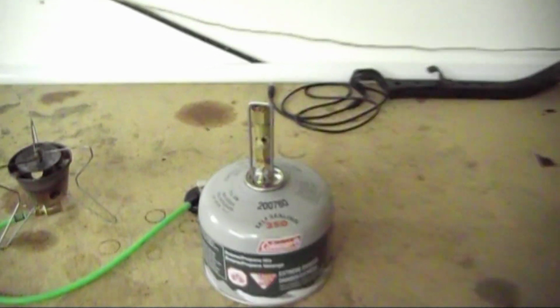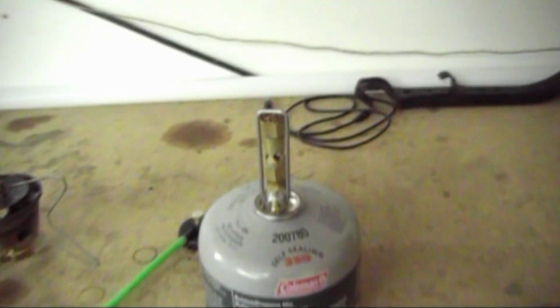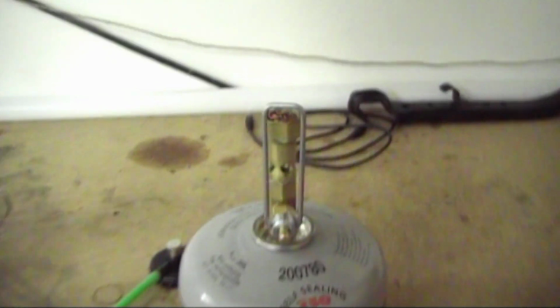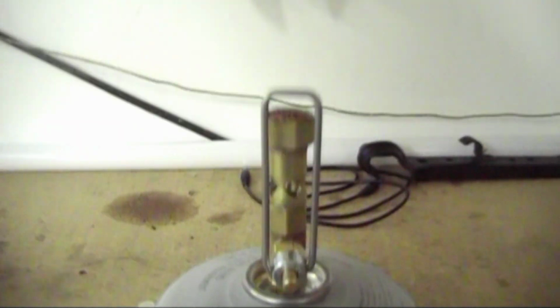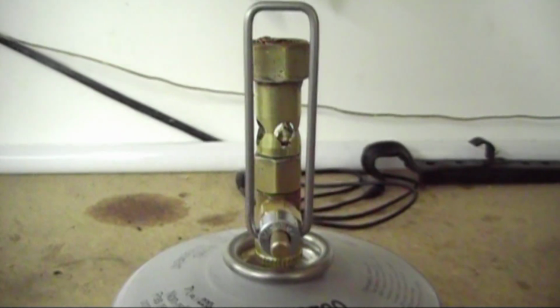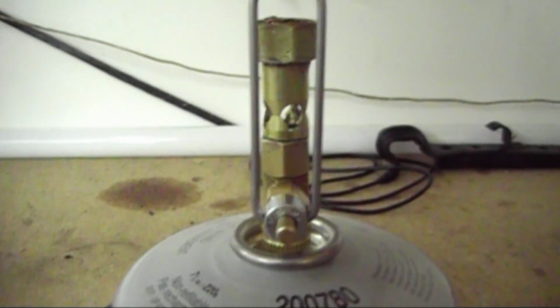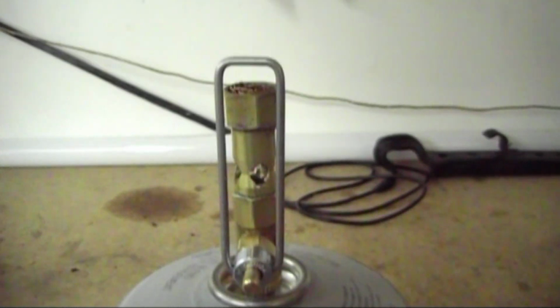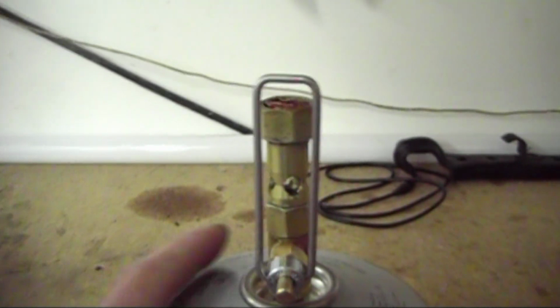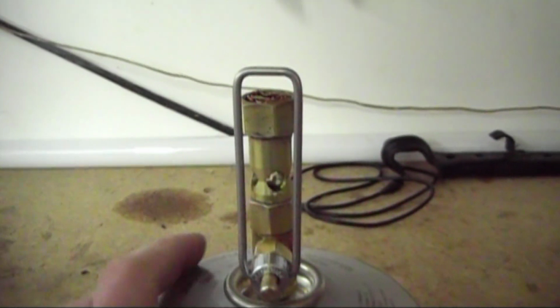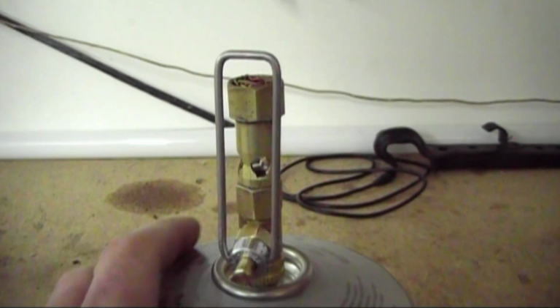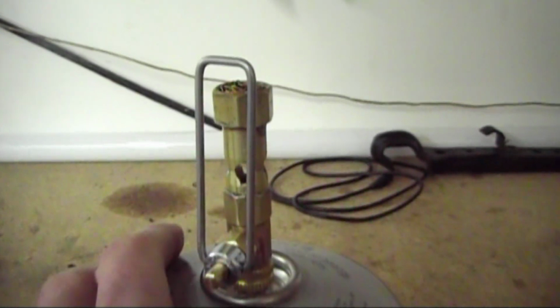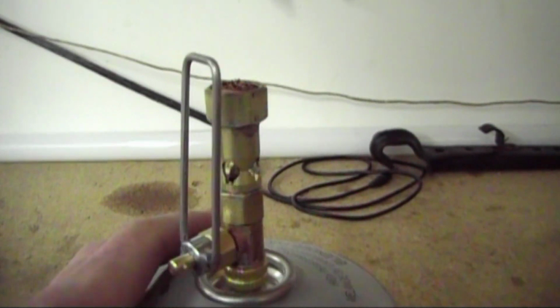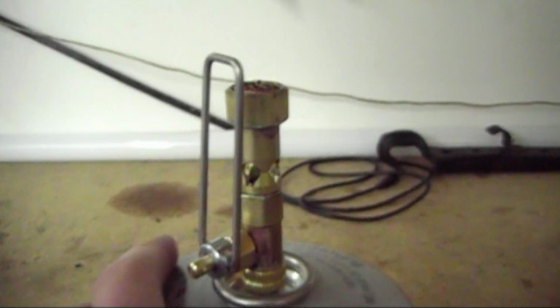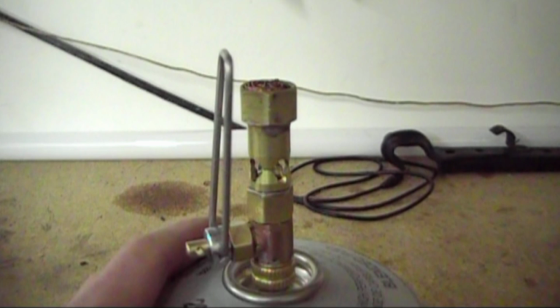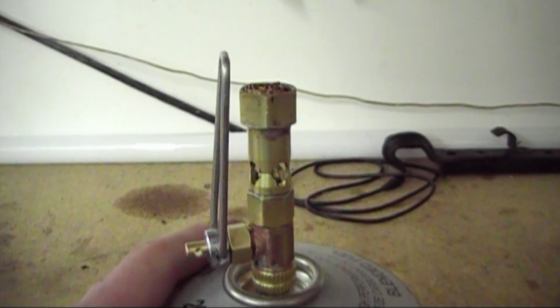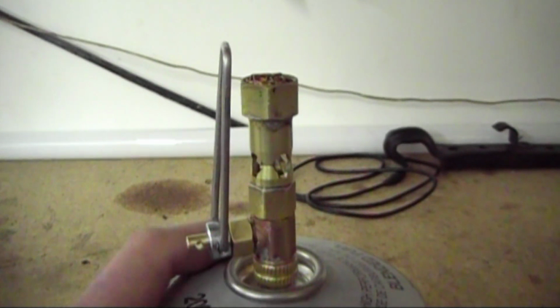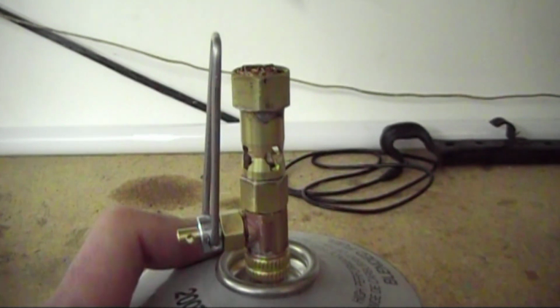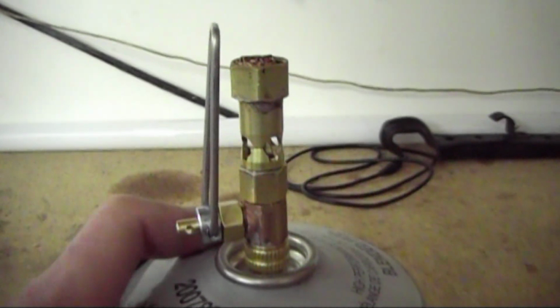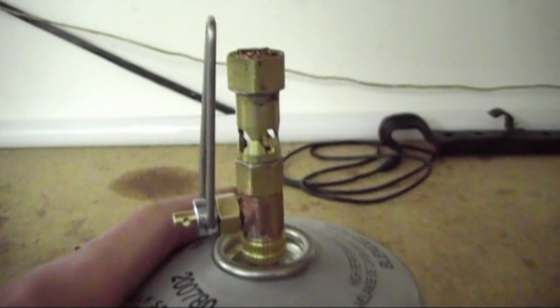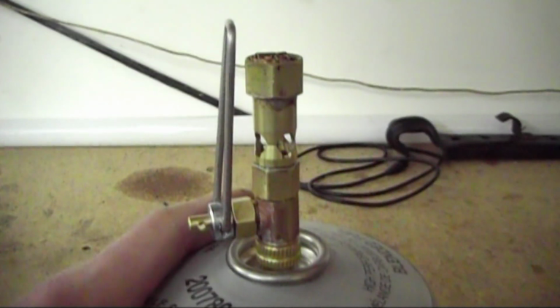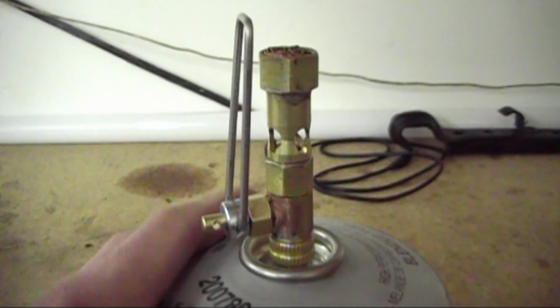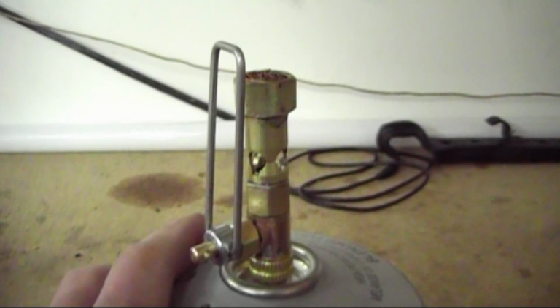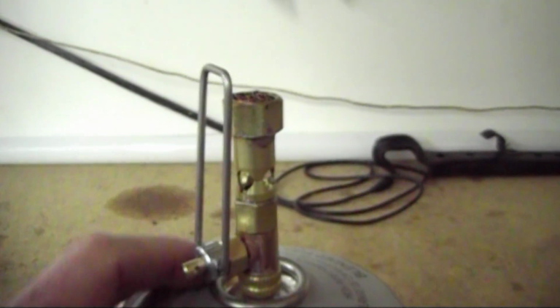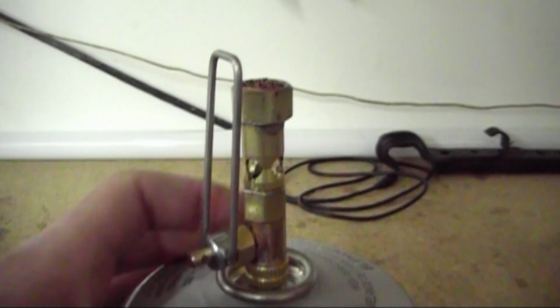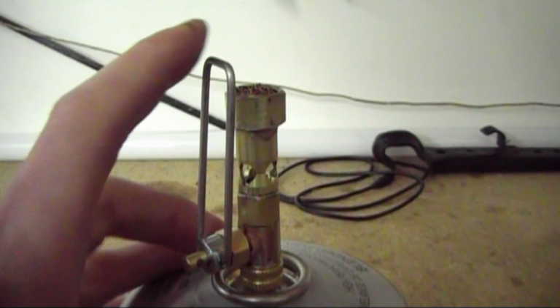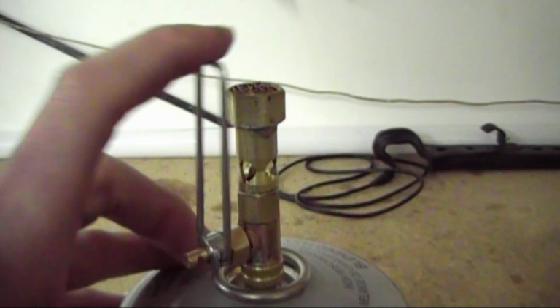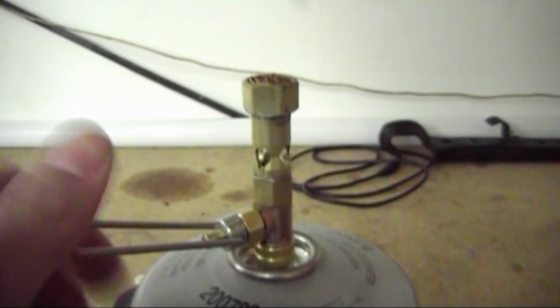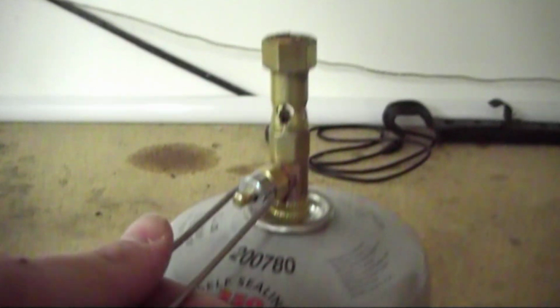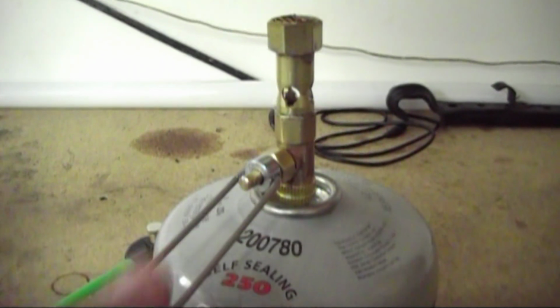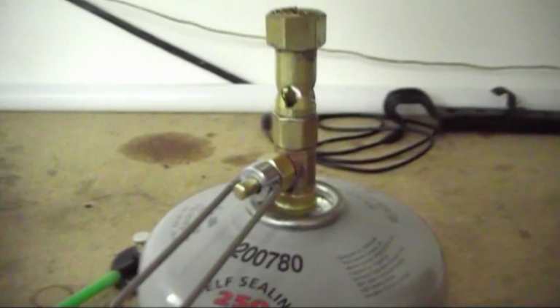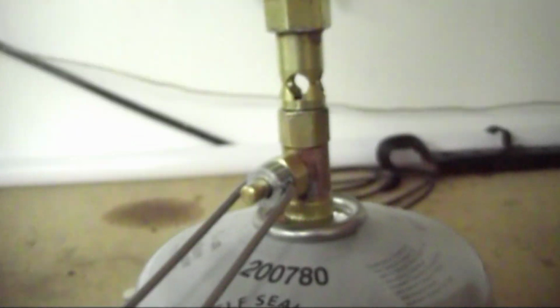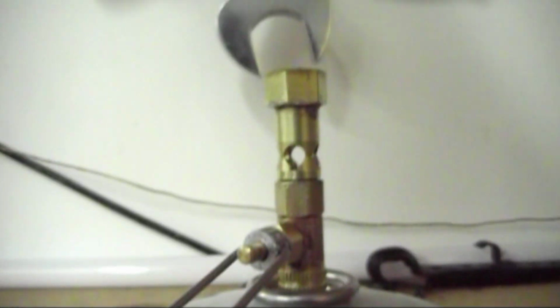Stove number two is this one. I had said before in a video that I was working on a way to make smaller orifices, and I think I've come up with something here. I've made this — let me fire it up.